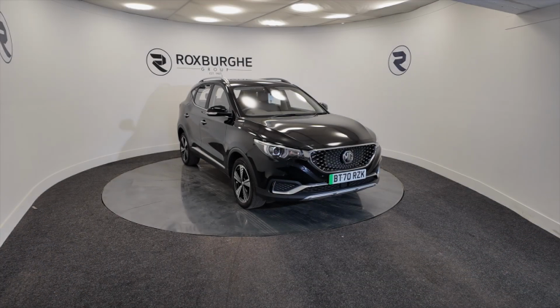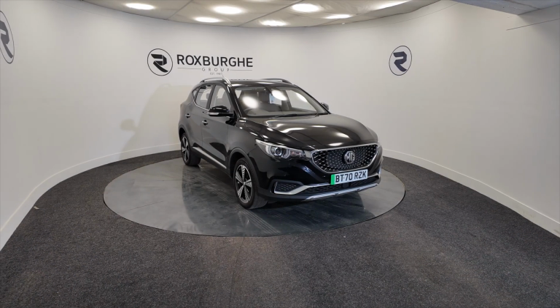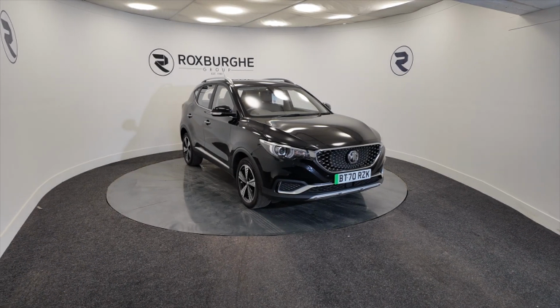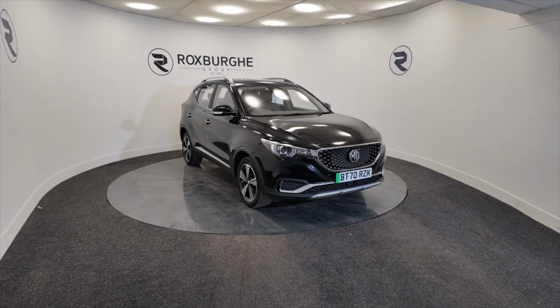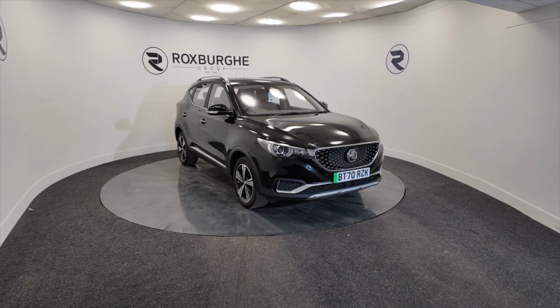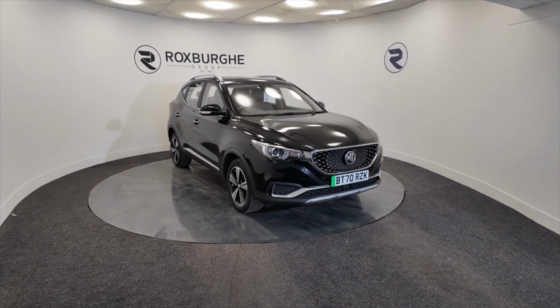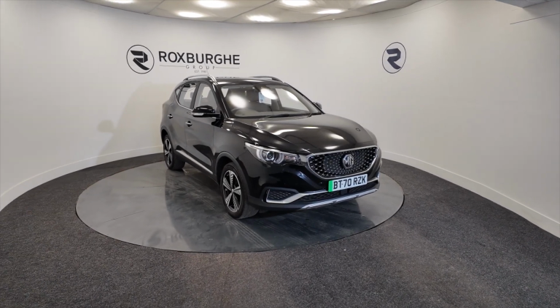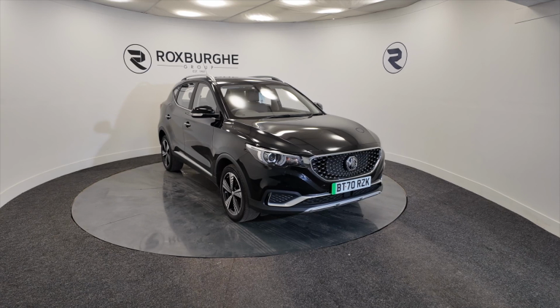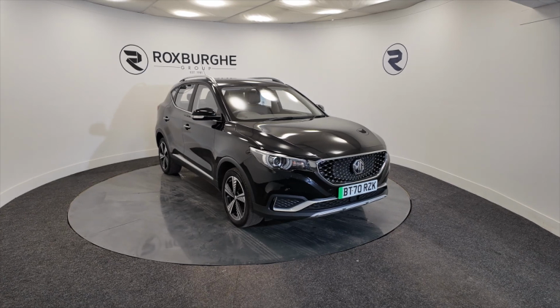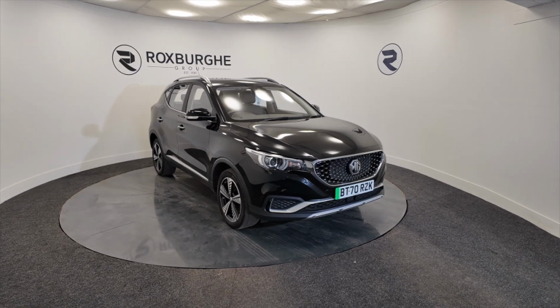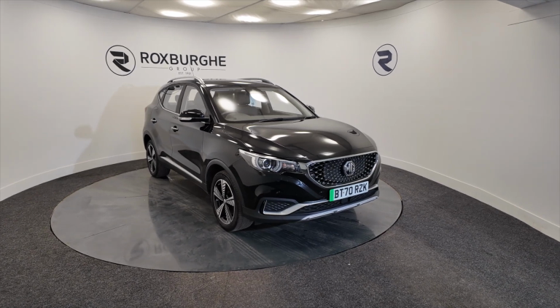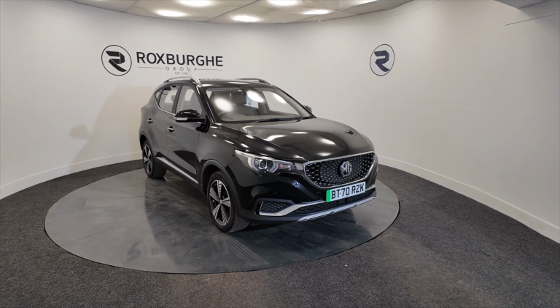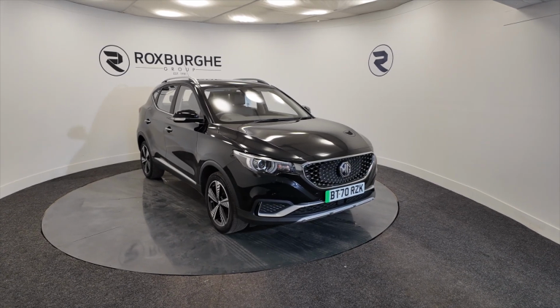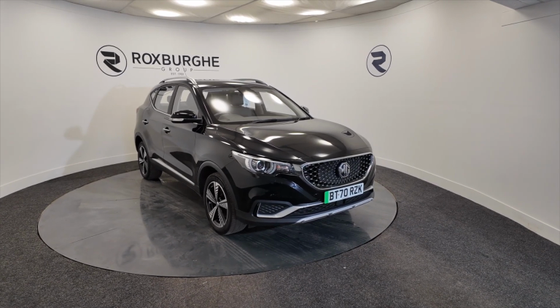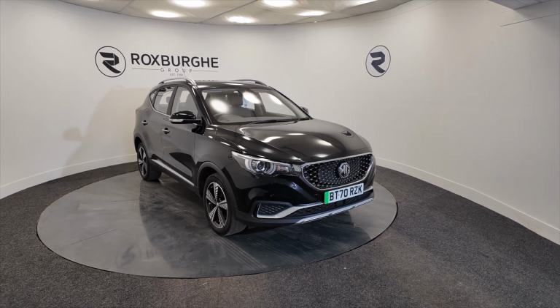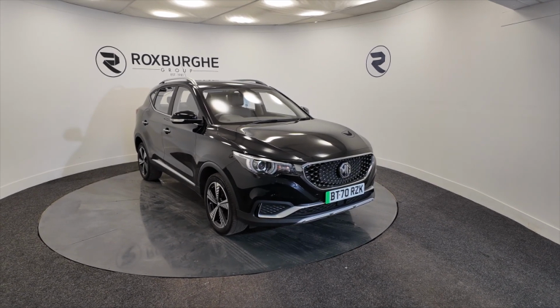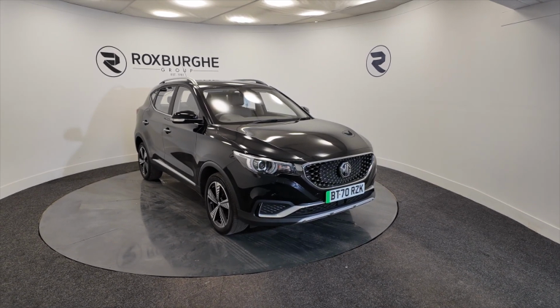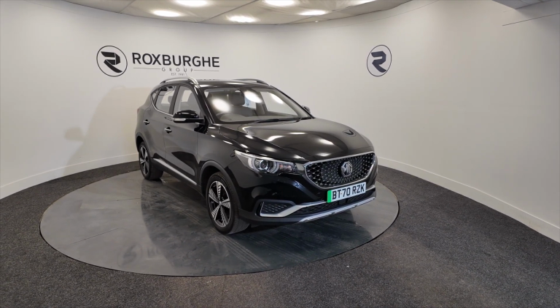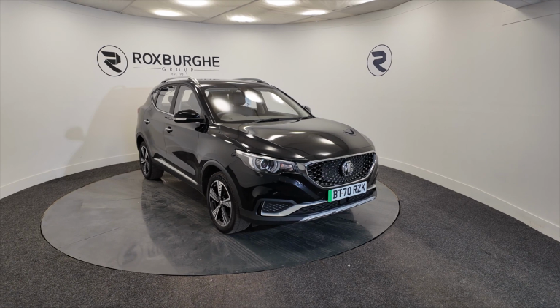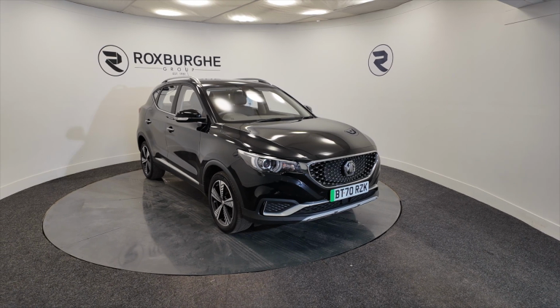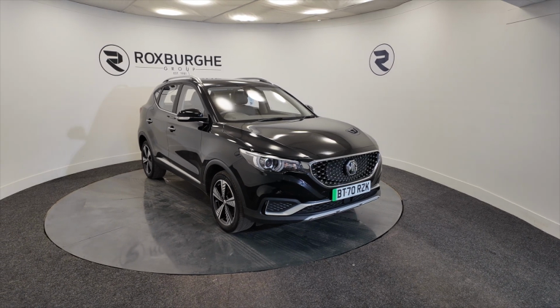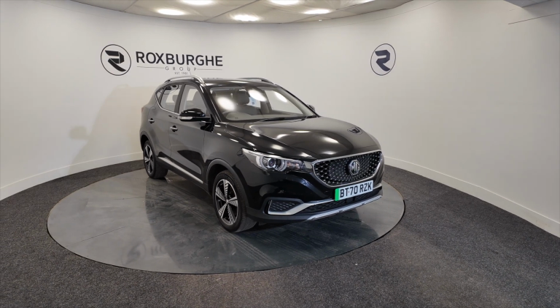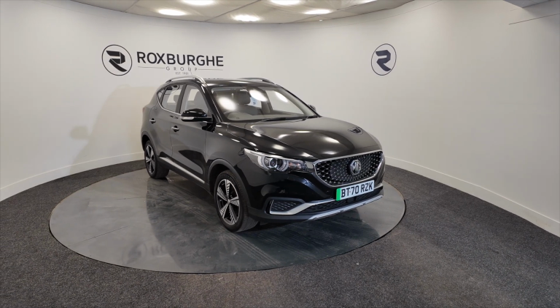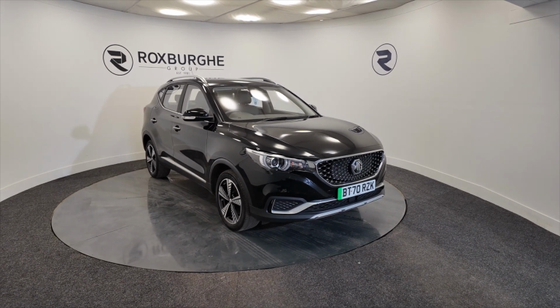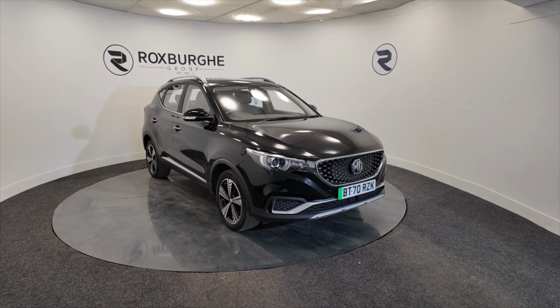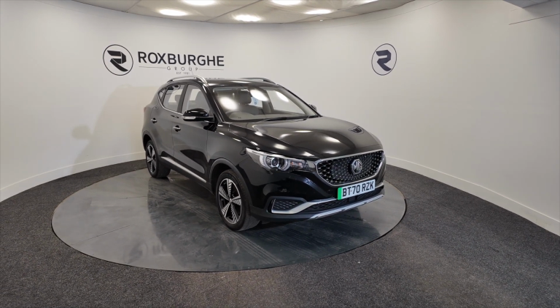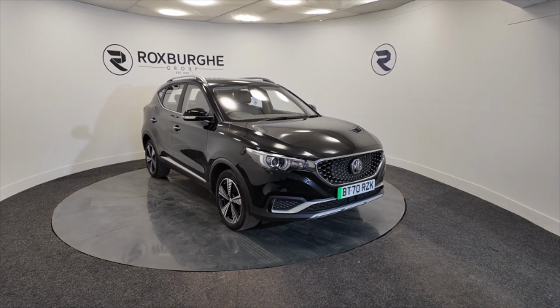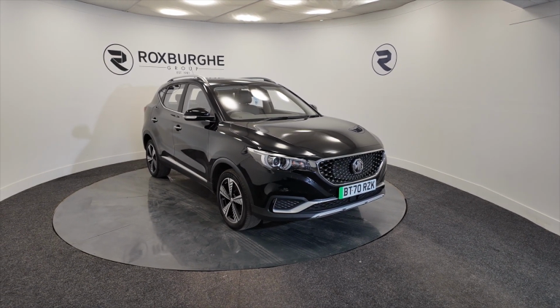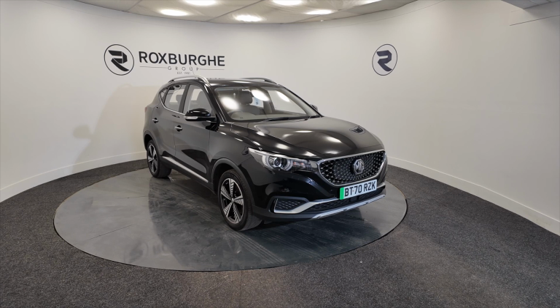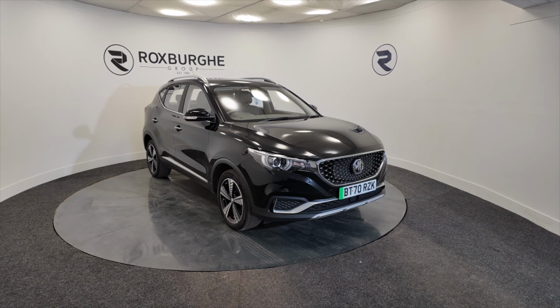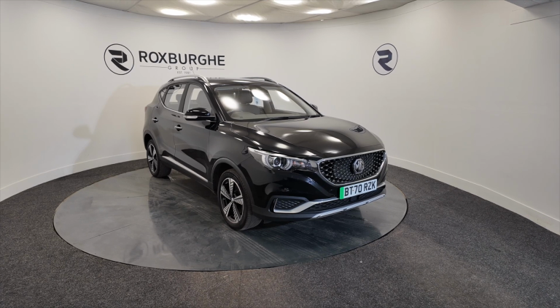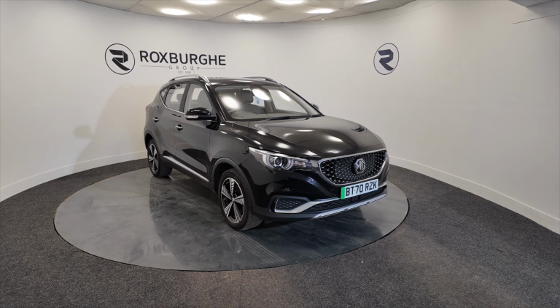Hello and welcome to the Roxburgh Group Vehicle Showcase. Today we showcase this MG ZS Exclusive EV. It's an electric car, really nice in jet black on a 2020 plate, automatic — and they're just incredible cars these.